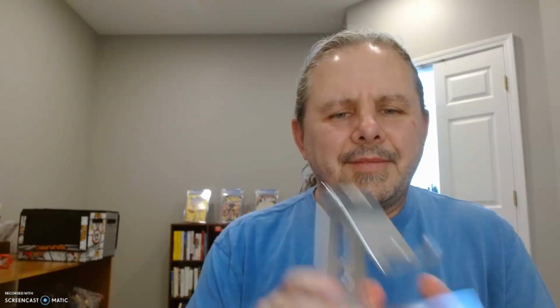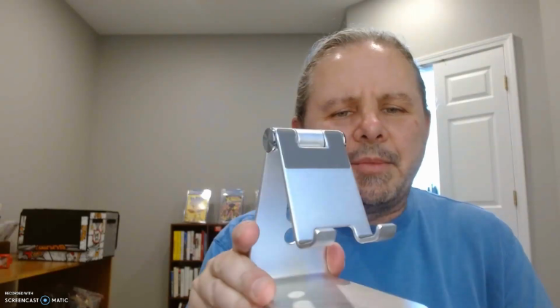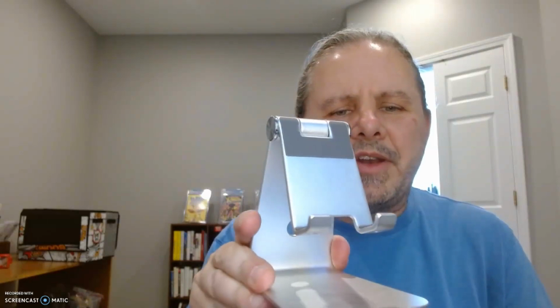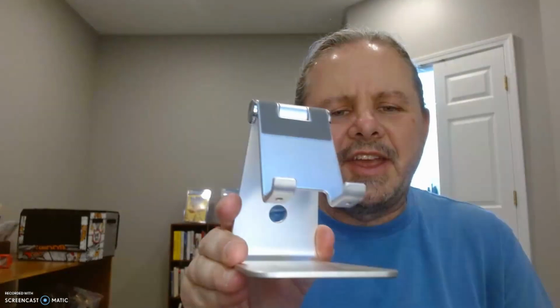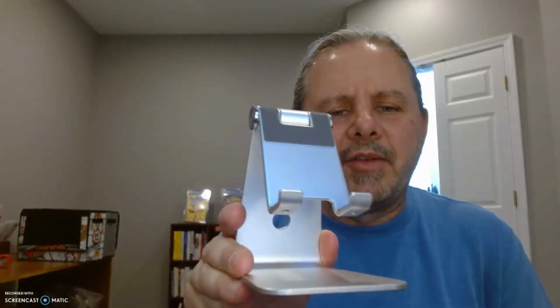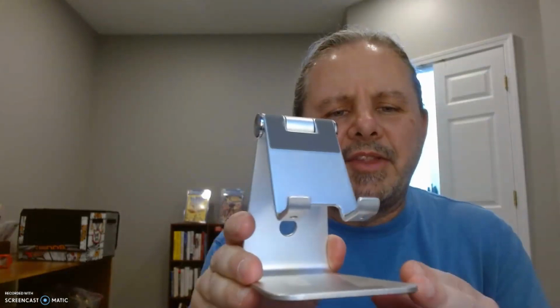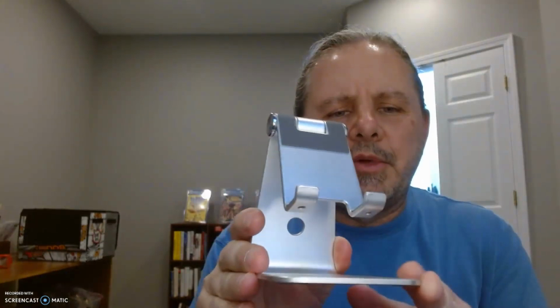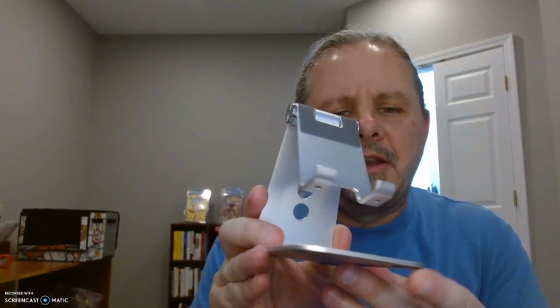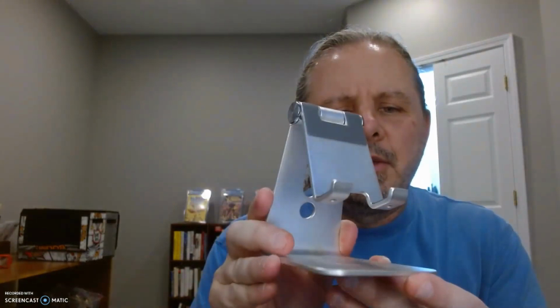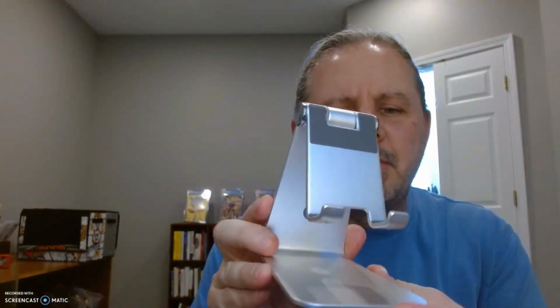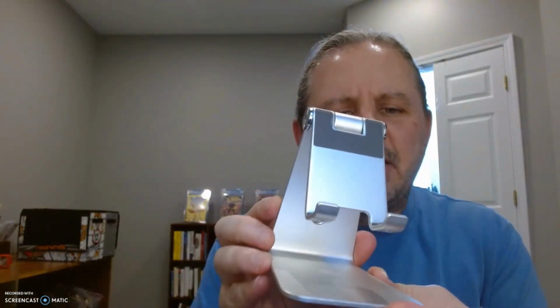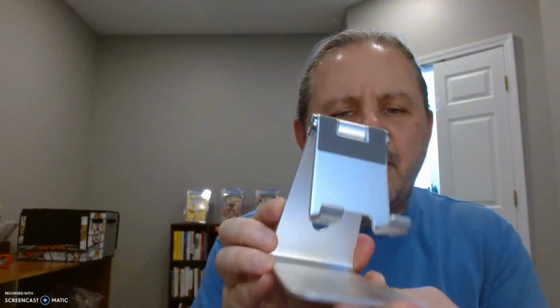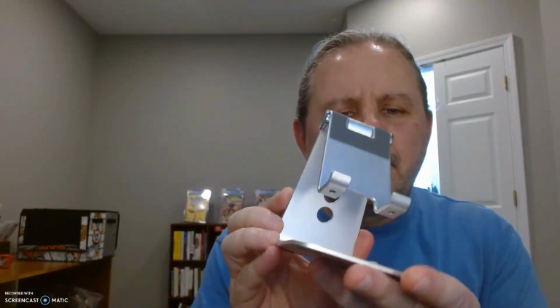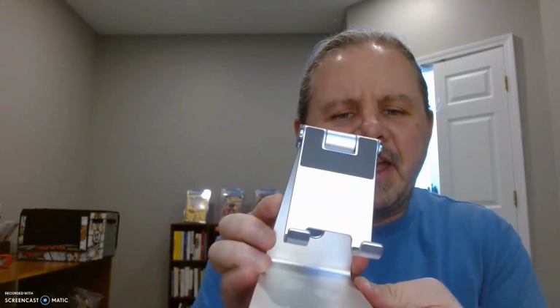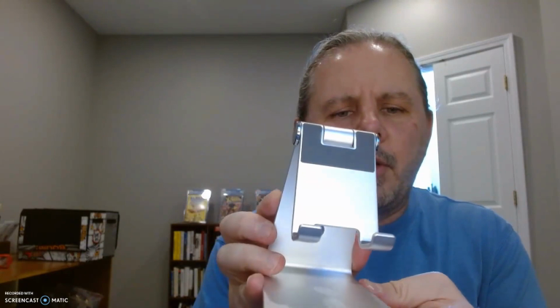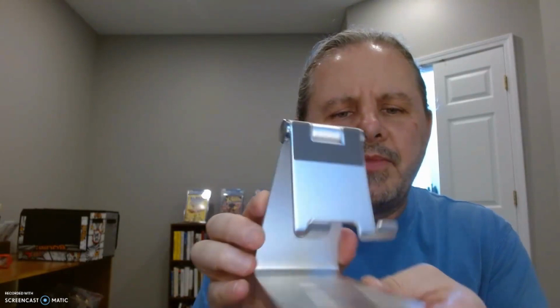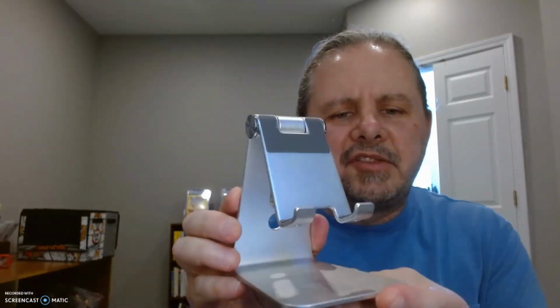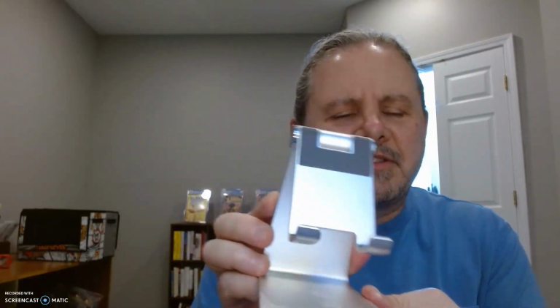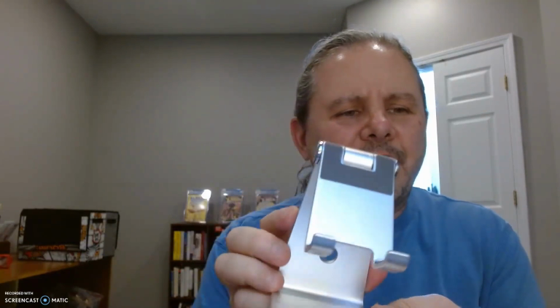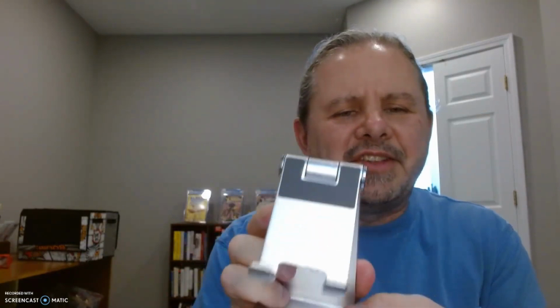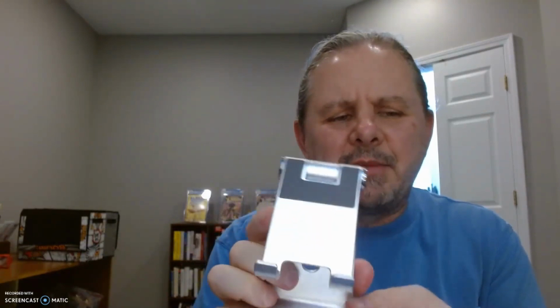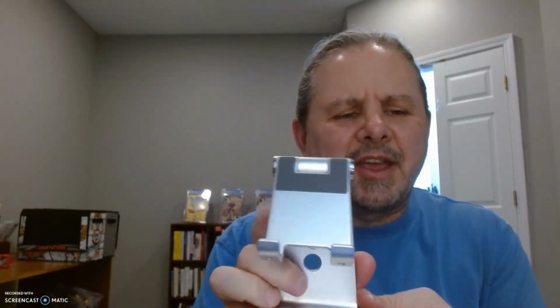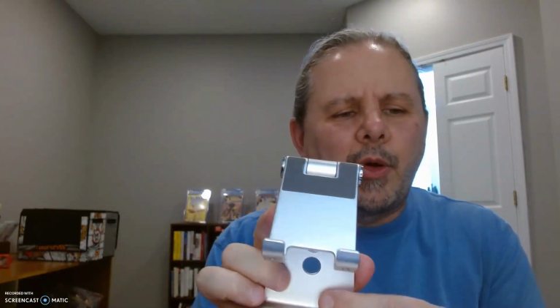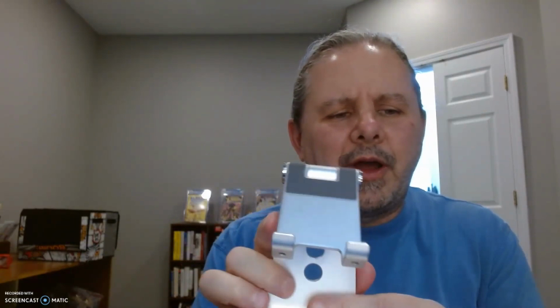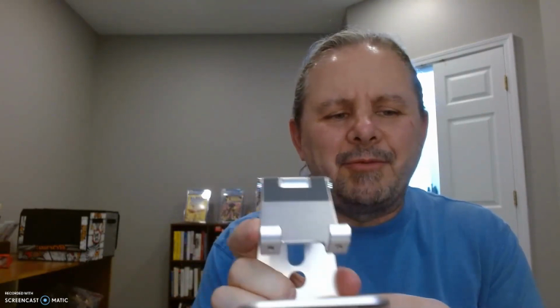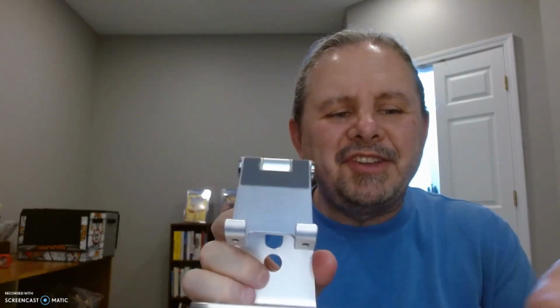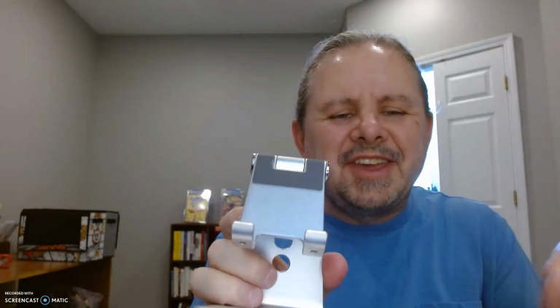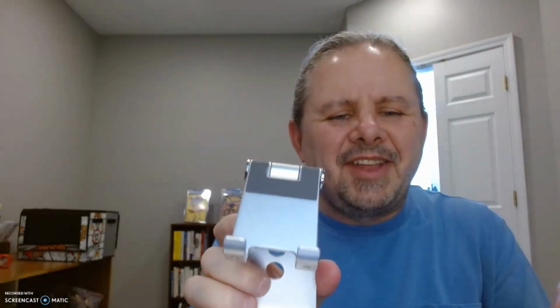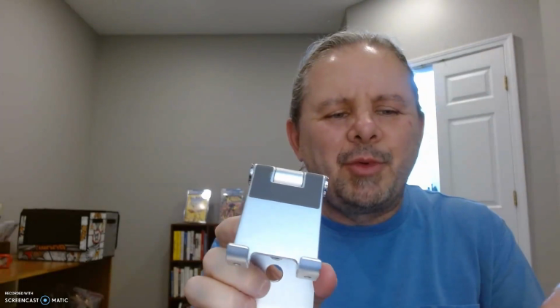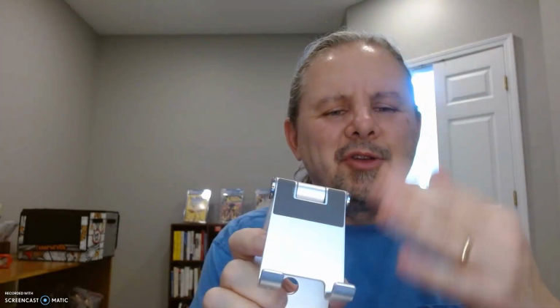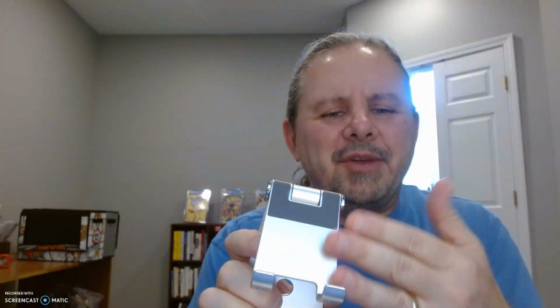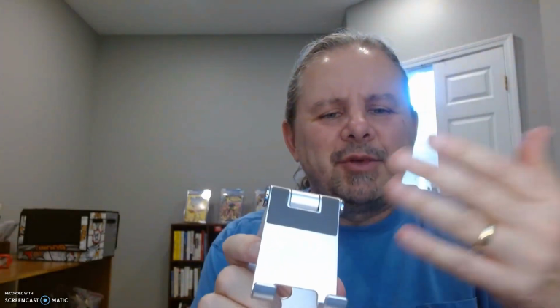Here's a quick review of this Omation aluminum cell phone stand or holder. This is great if you're FaceTiming — we use it in the kitchen a lot when we're doing recipes.